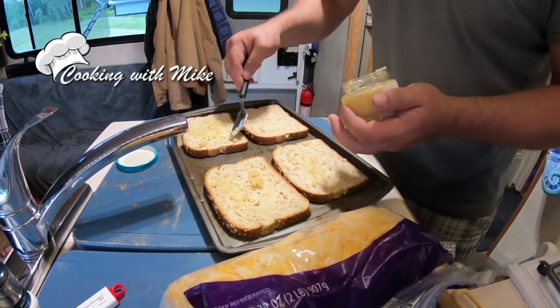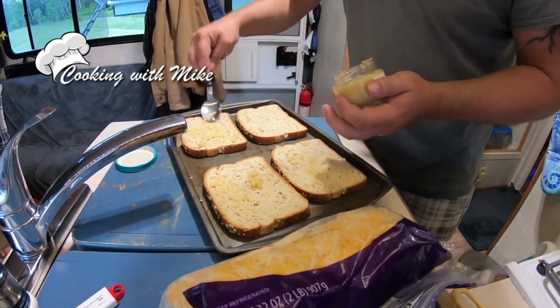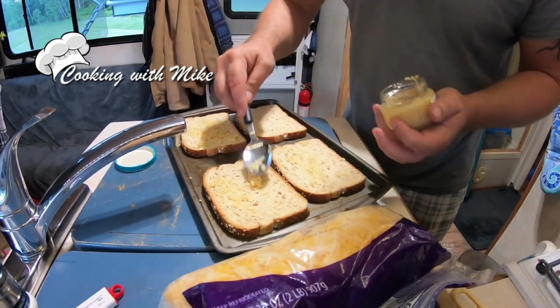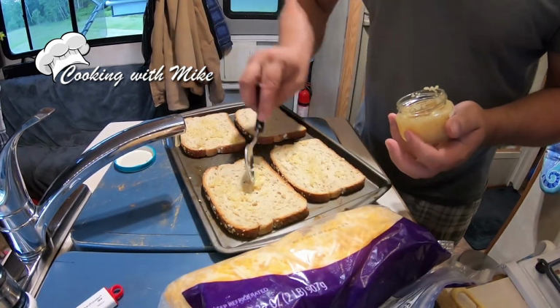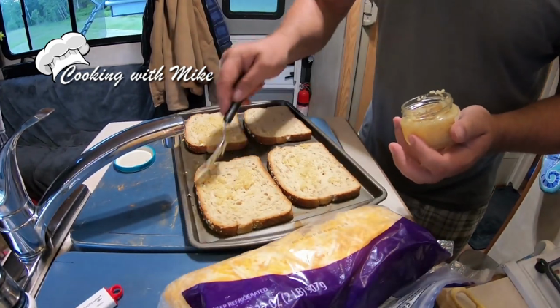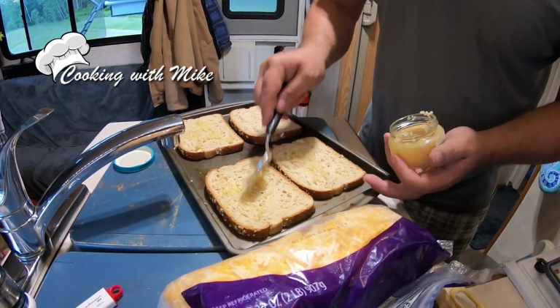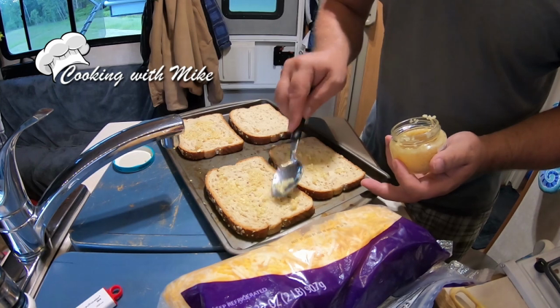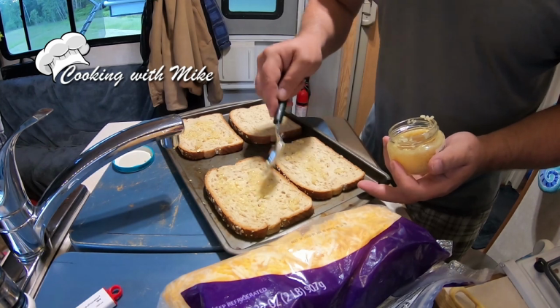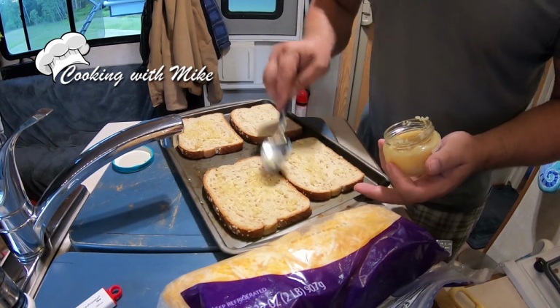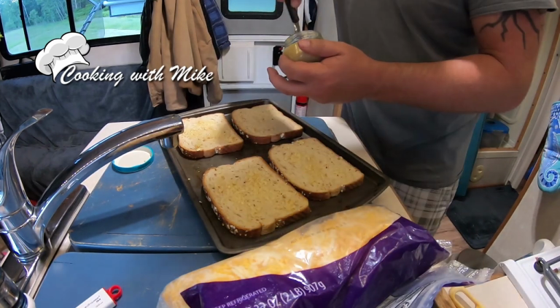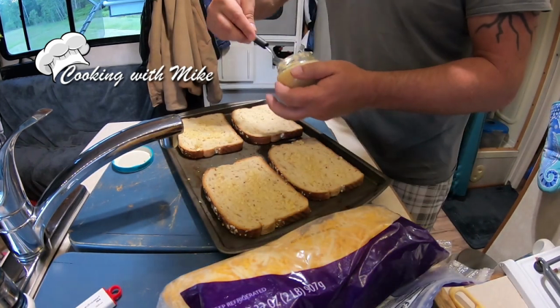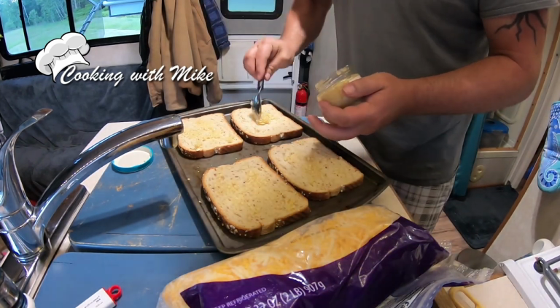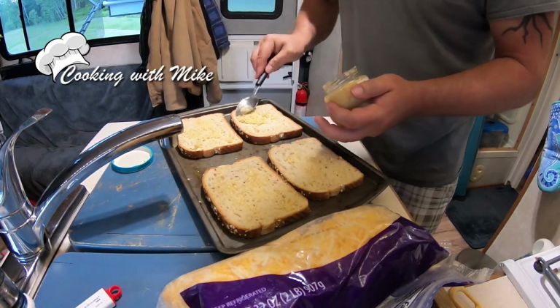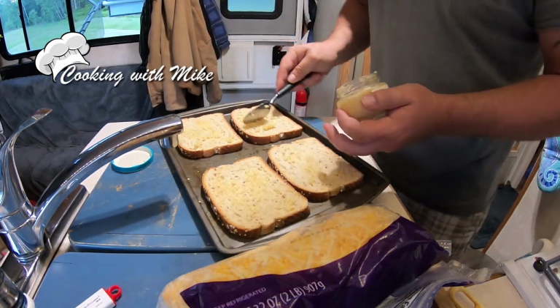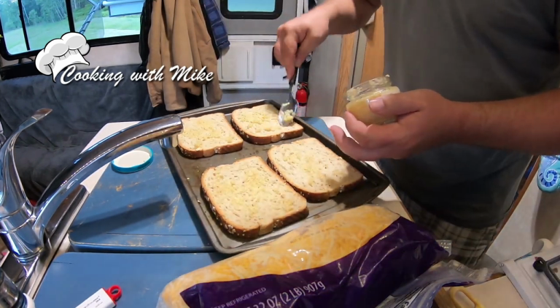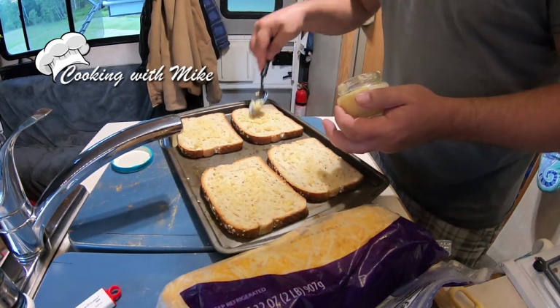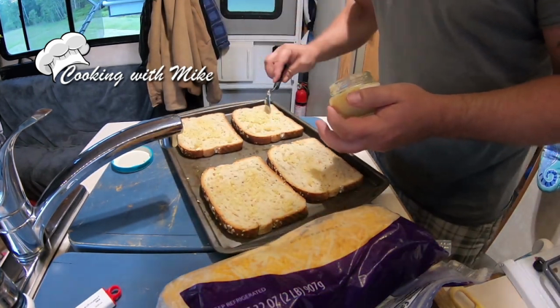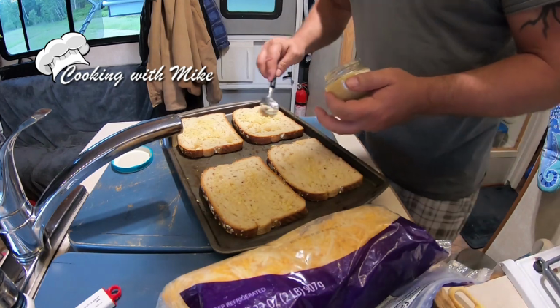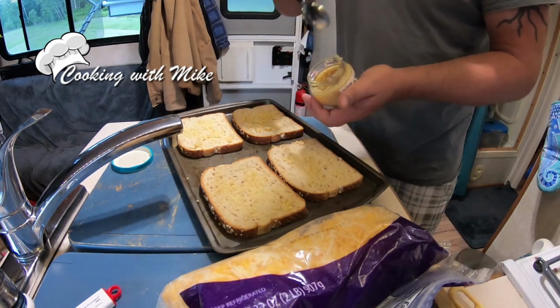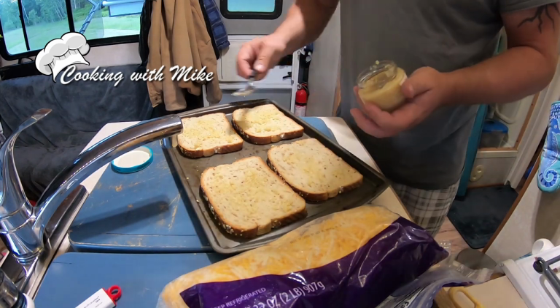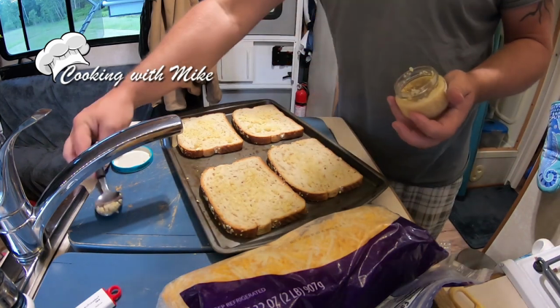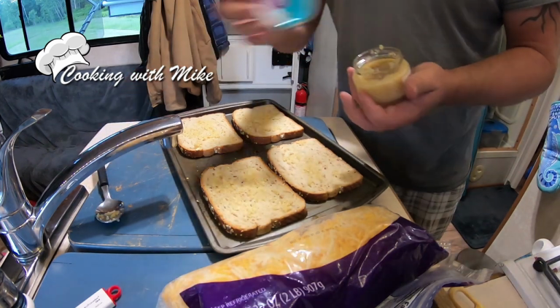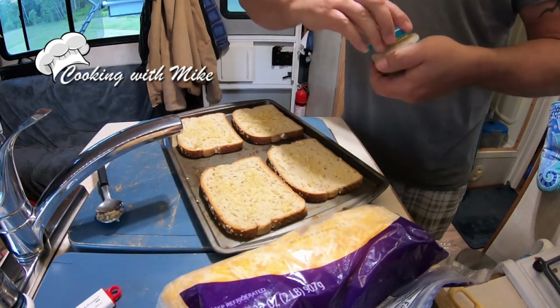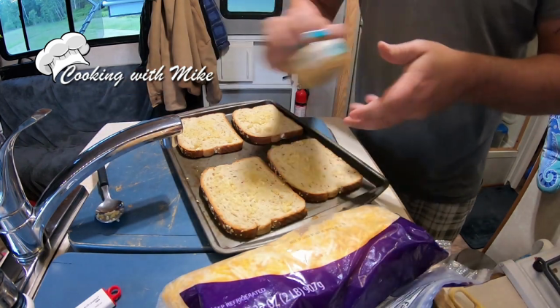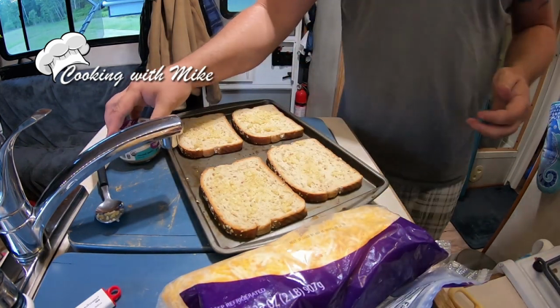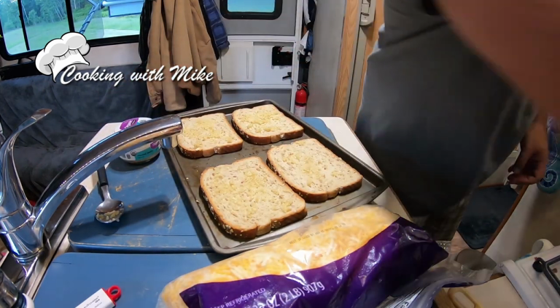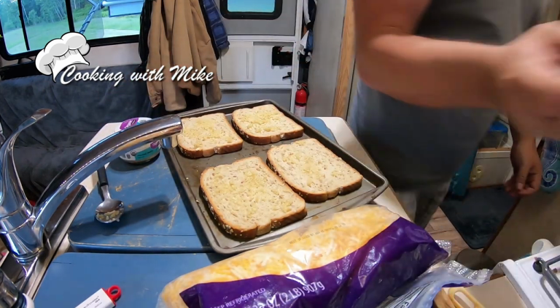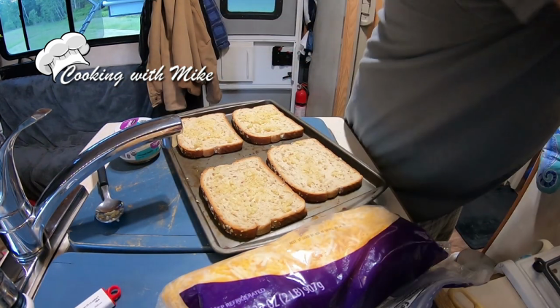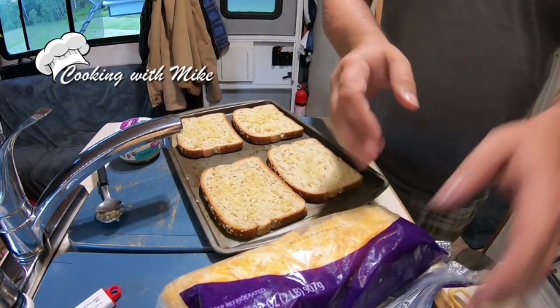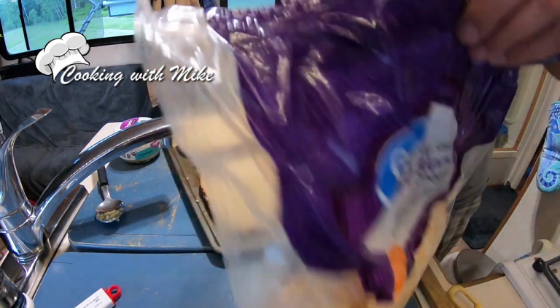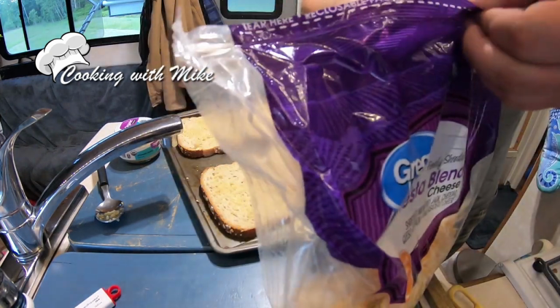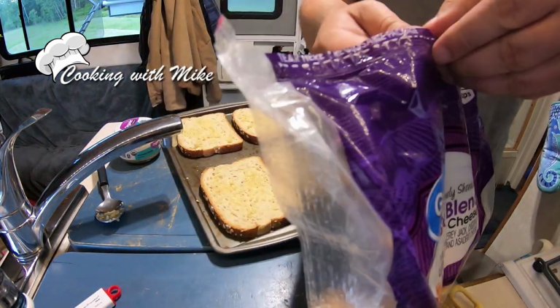I don't like to use garlic powder because it's not as potent. Oh yeah, that garlic smells so good. Some people may not like garlic, but garlic is definitely my thing — keeps the mosquitoes away from me too. Should be good with that. I'm gonna start preheating the oven.